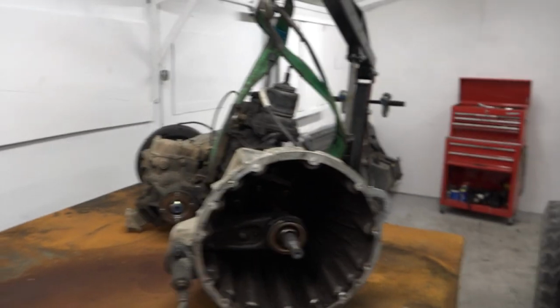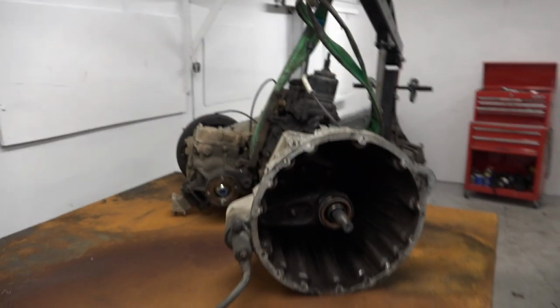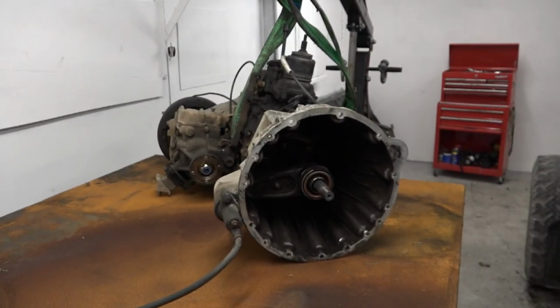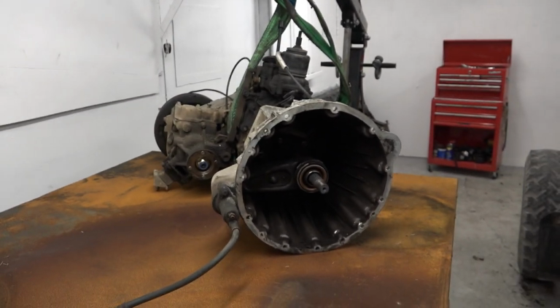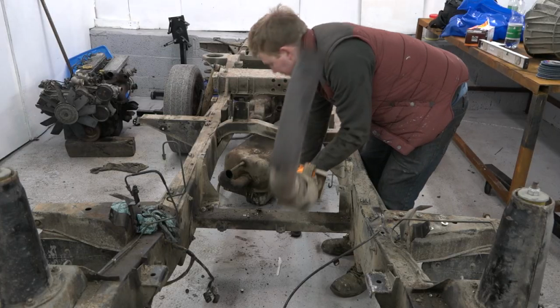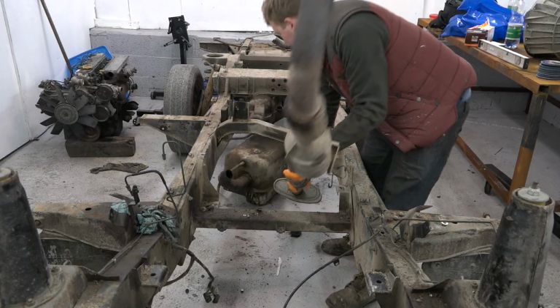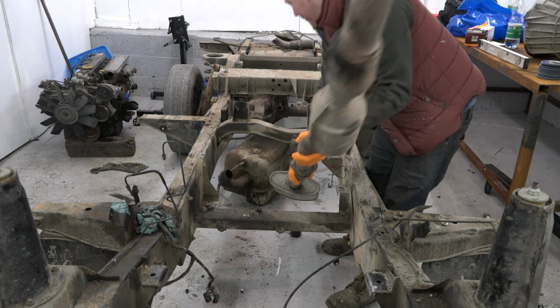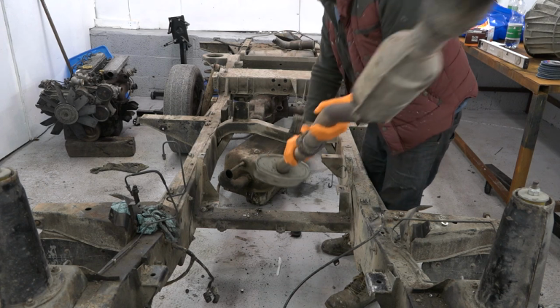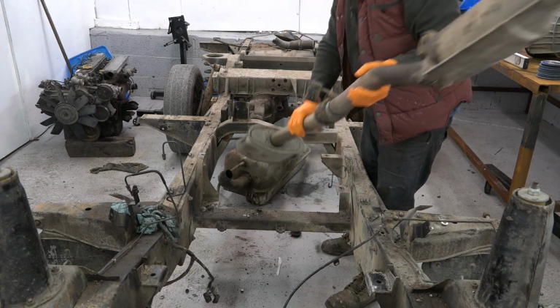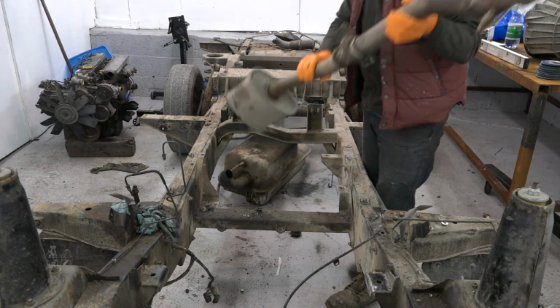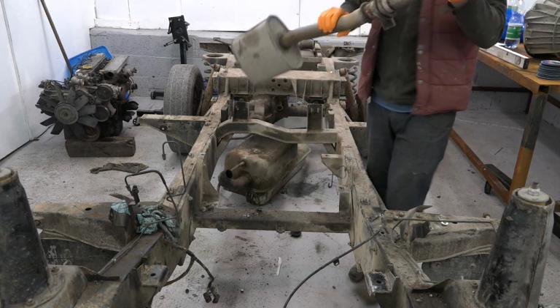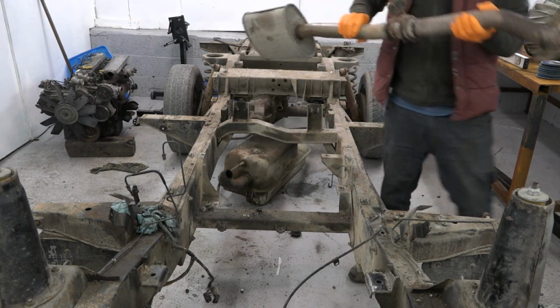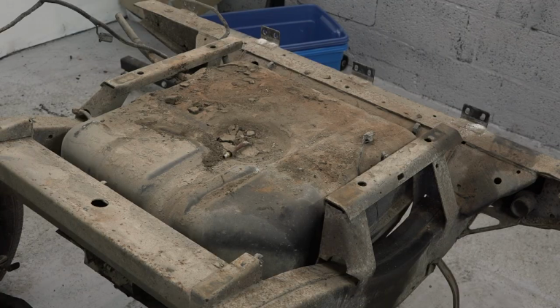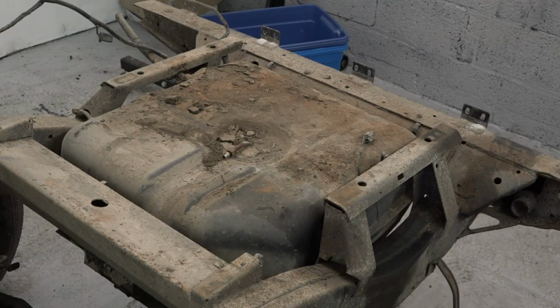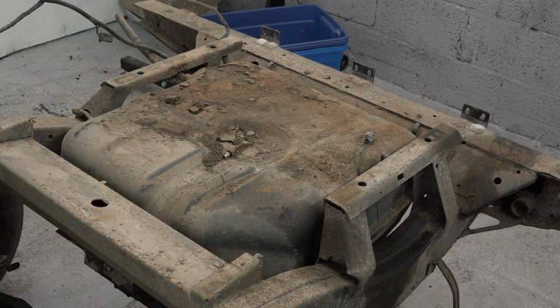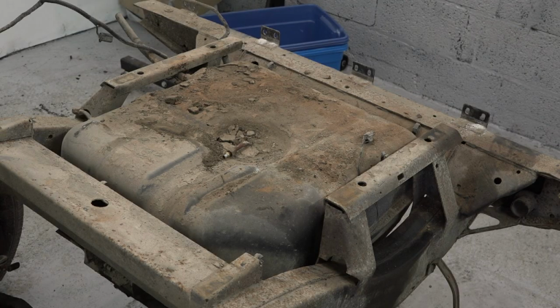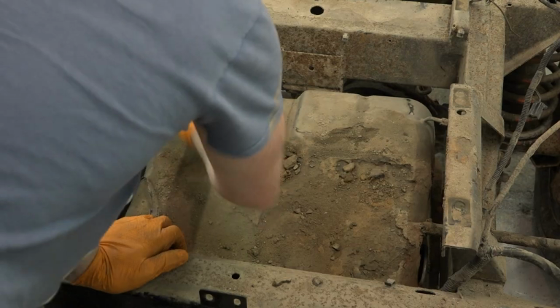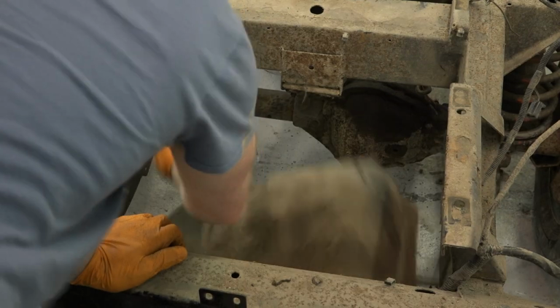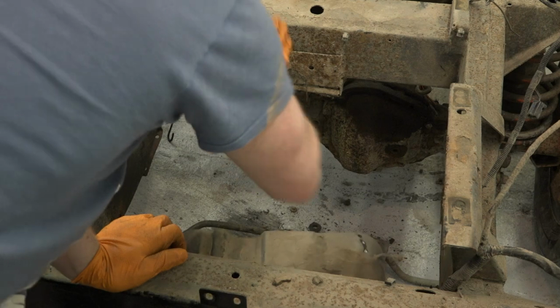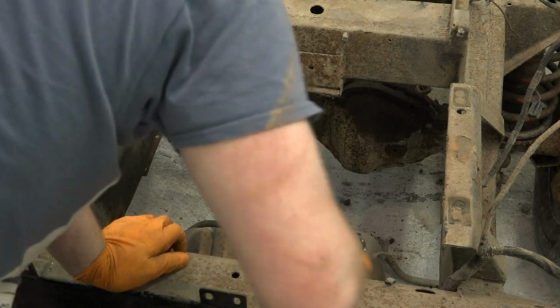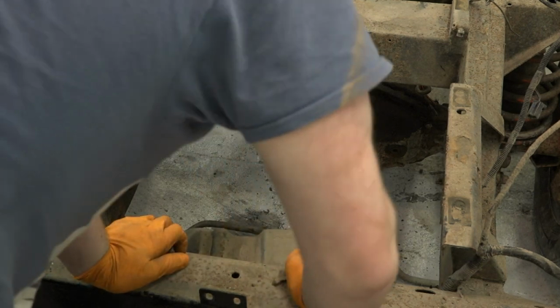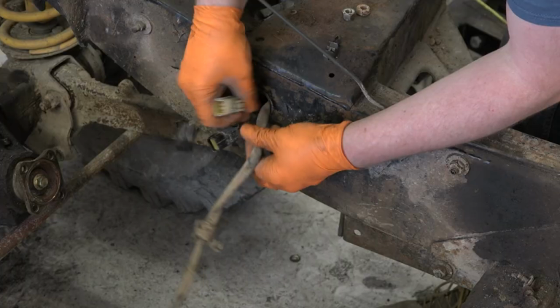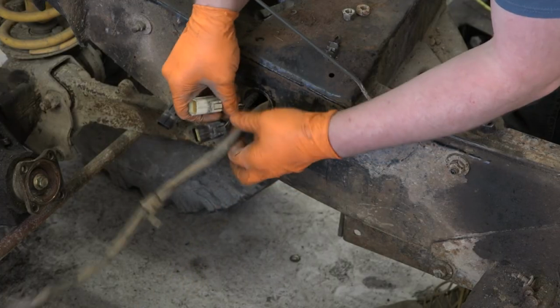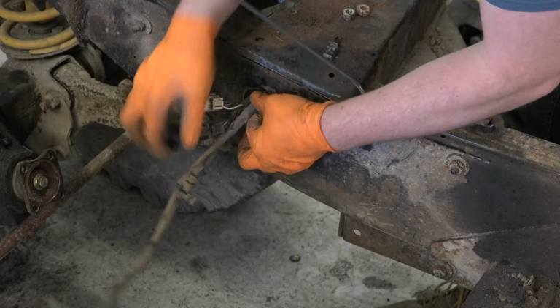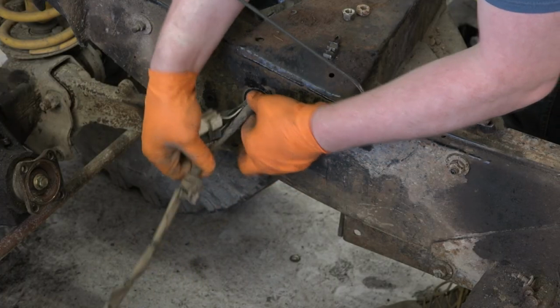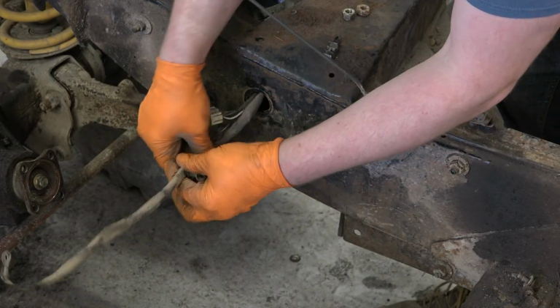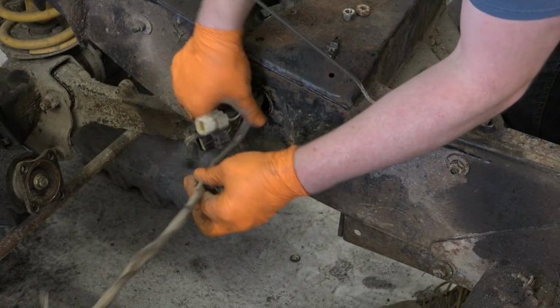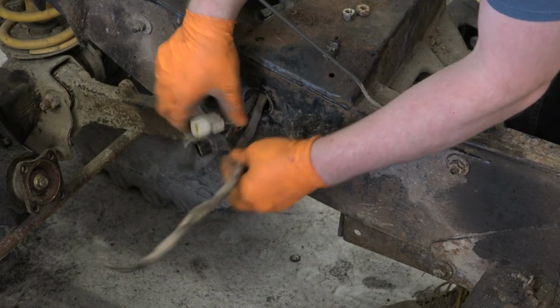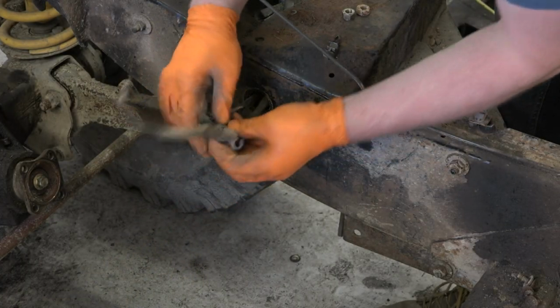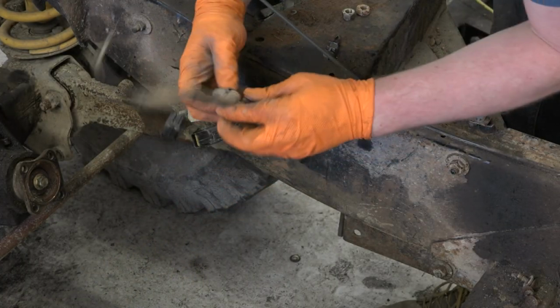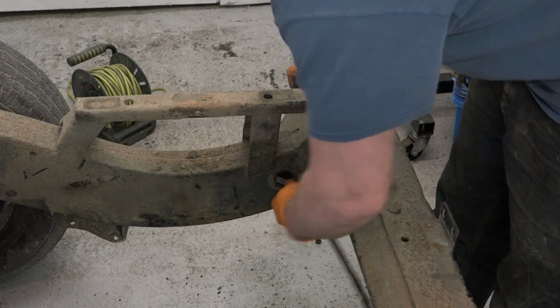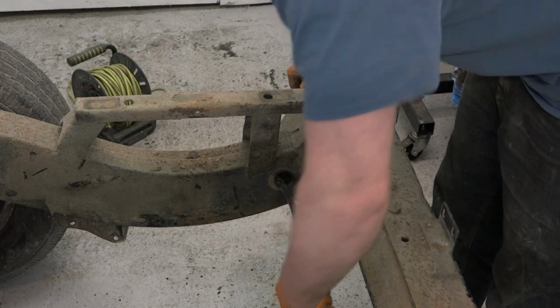The old exhaust is lifted out, and in preparation for bob-tailing the chassis, the fuel tank is dropped. This one is only really fit for the scrap bin as it's dented and potentially cracked. The last step before cutting the chassis is to pull the wiring loom through the chassis rails.